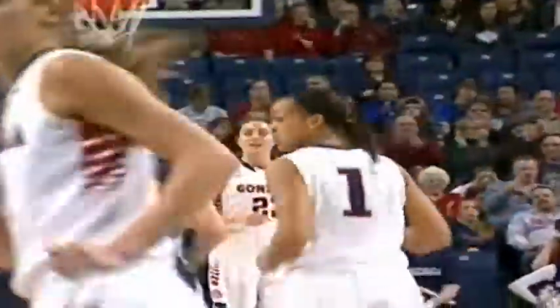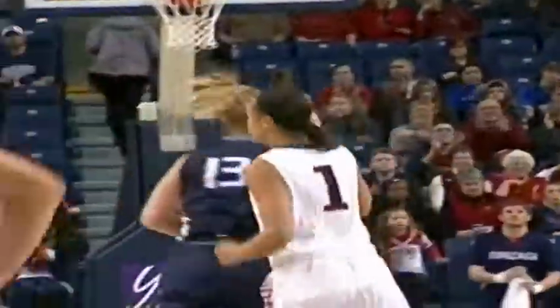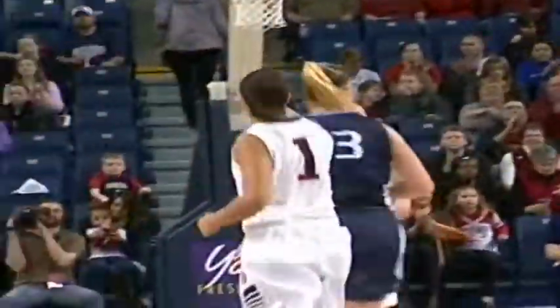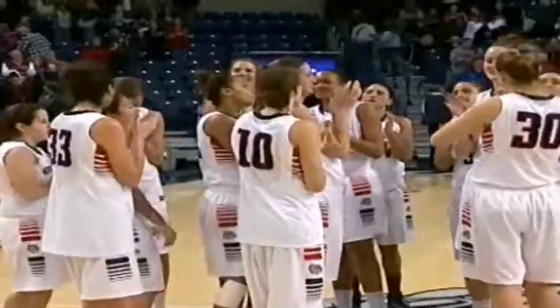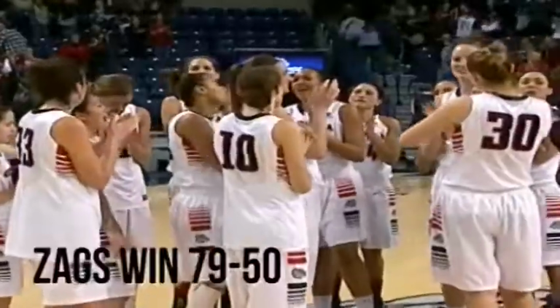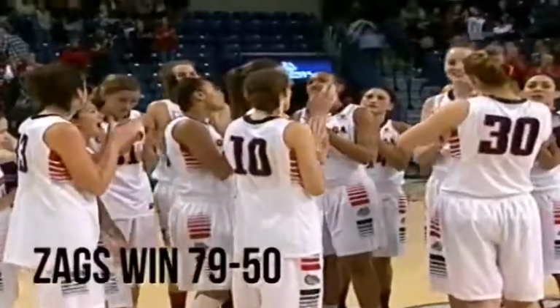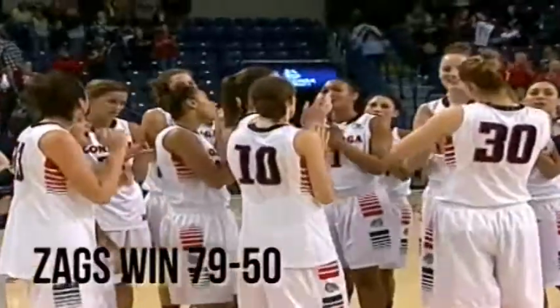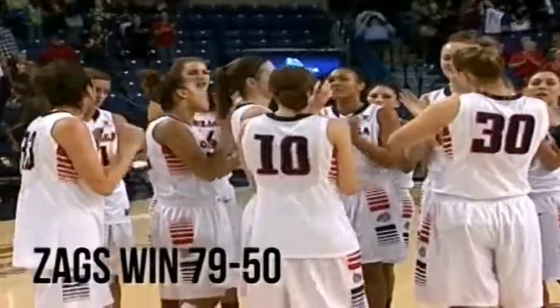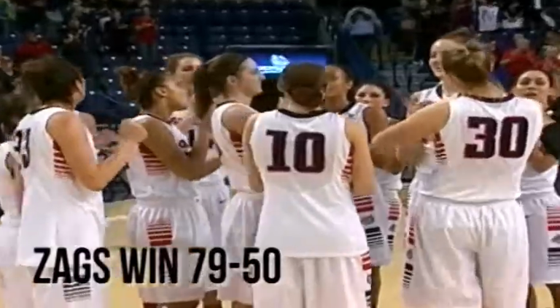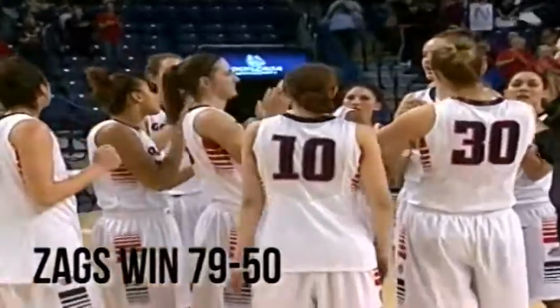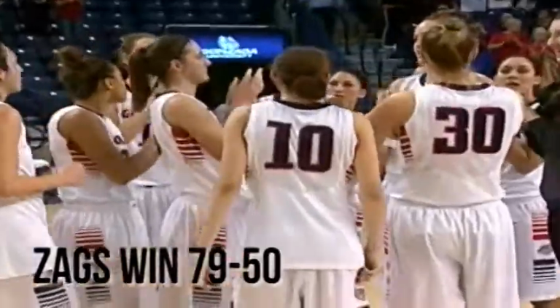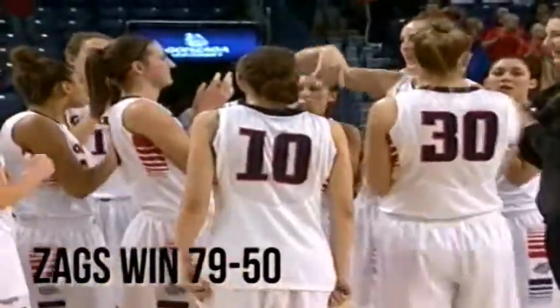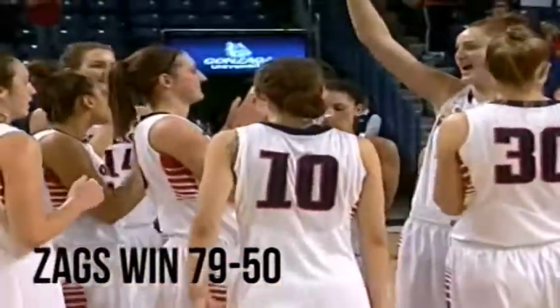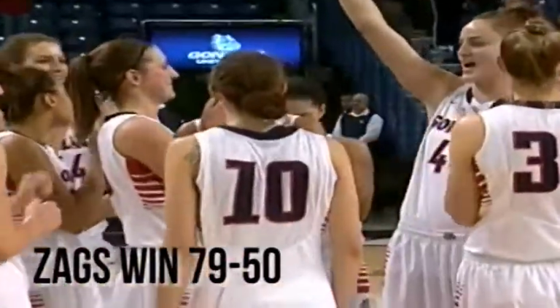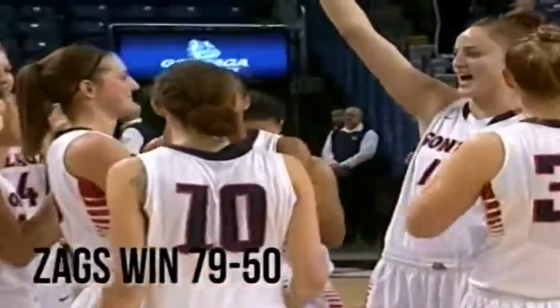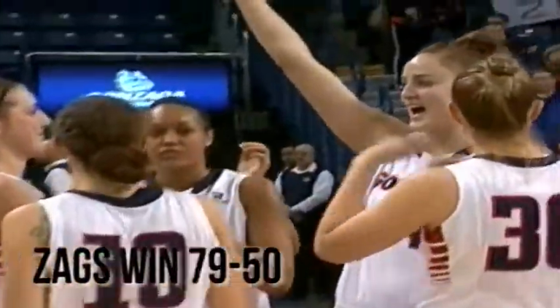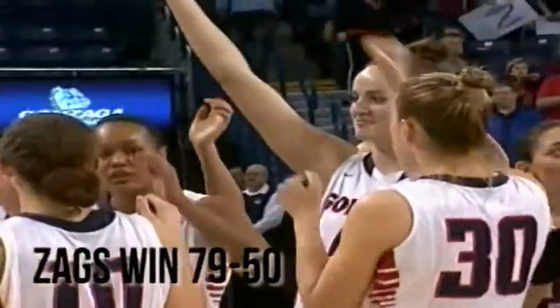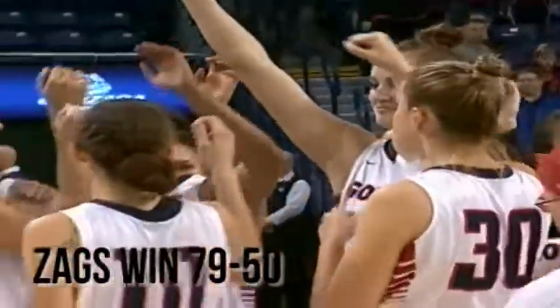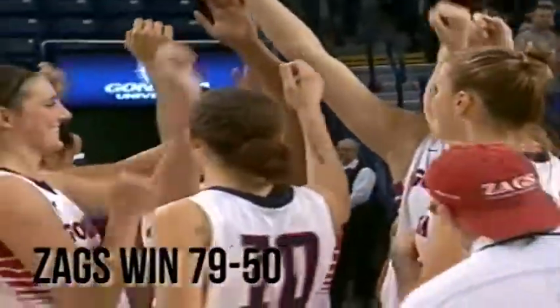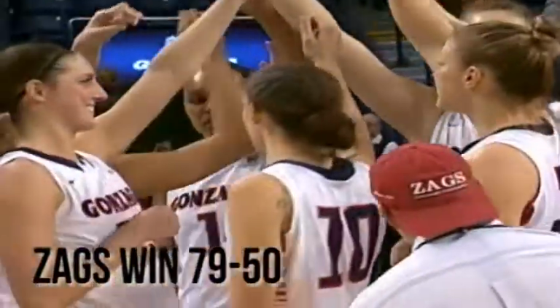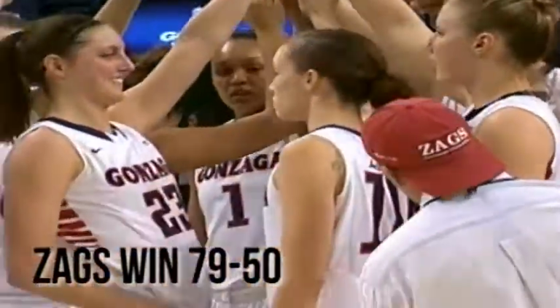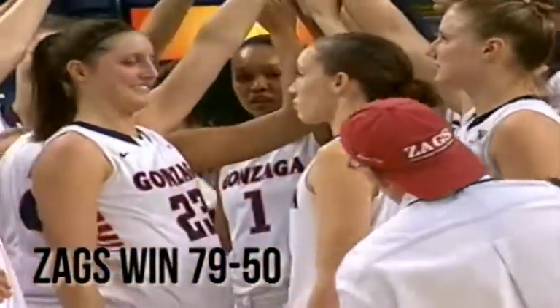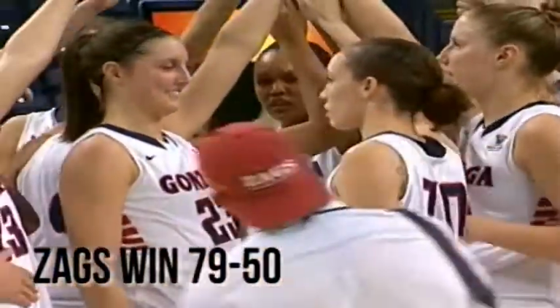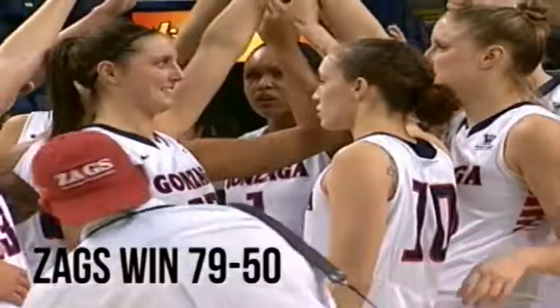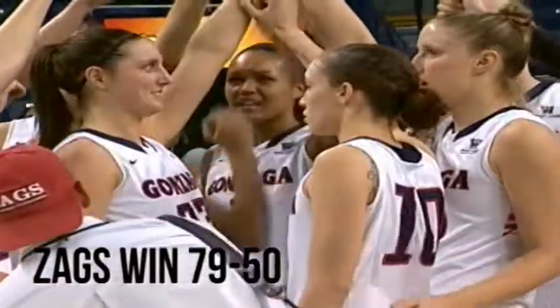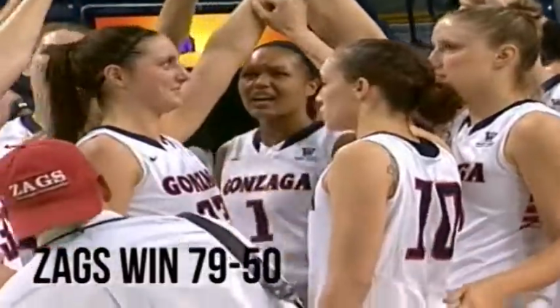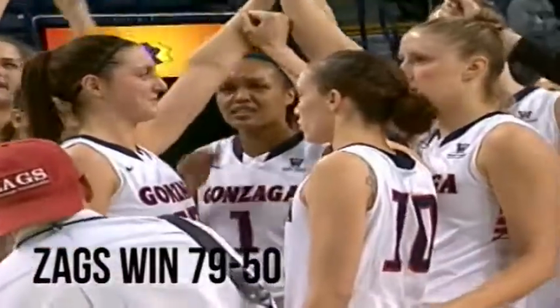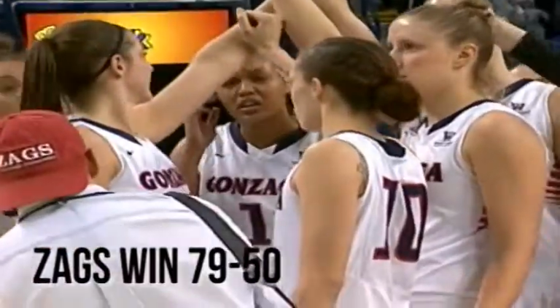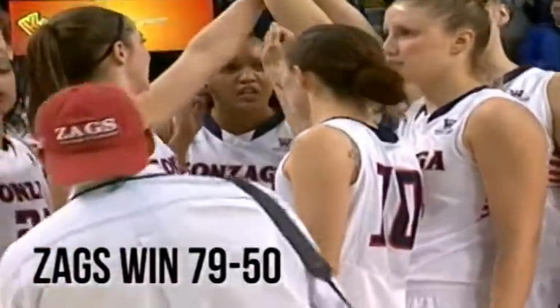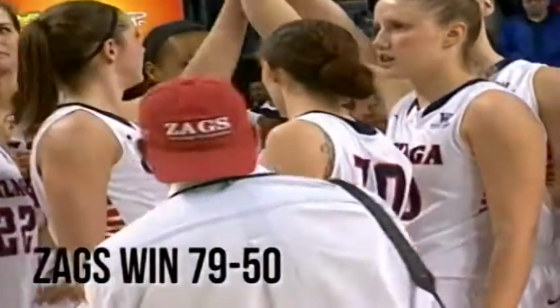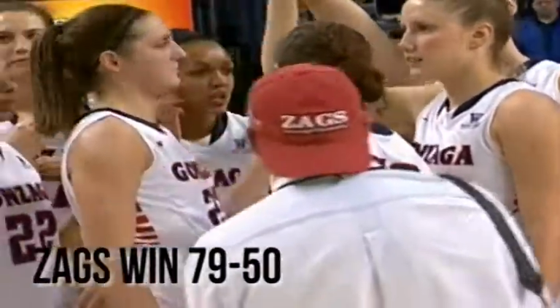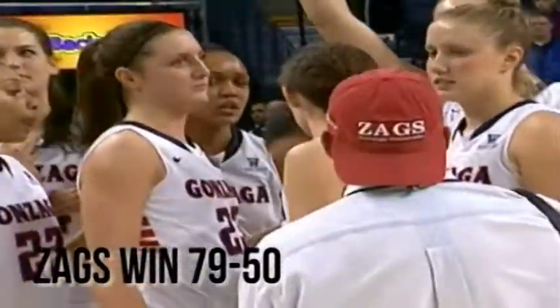Gonzaga beats San Diego 79-50. Player of the Game Danielle Walter has nine points and seven assists. Hayden Palmer adds 19 points, six rebounds, and six assists.